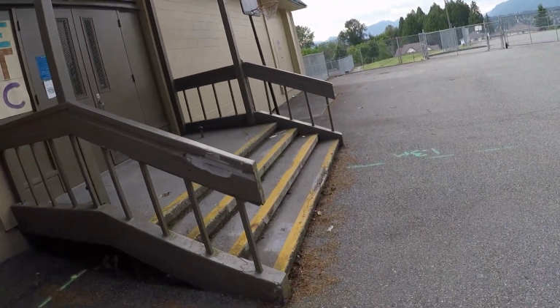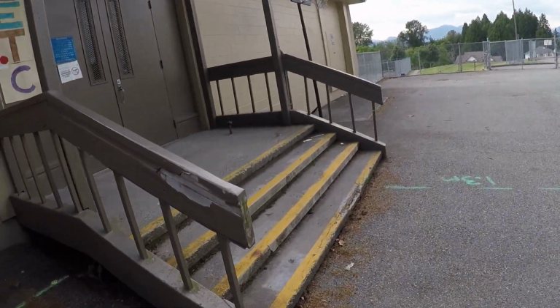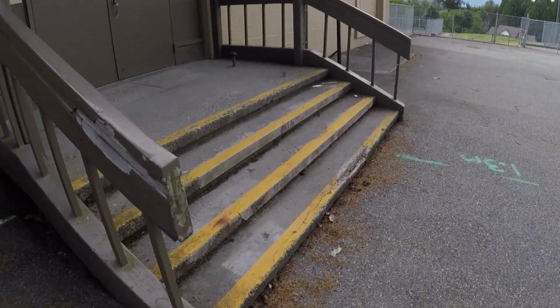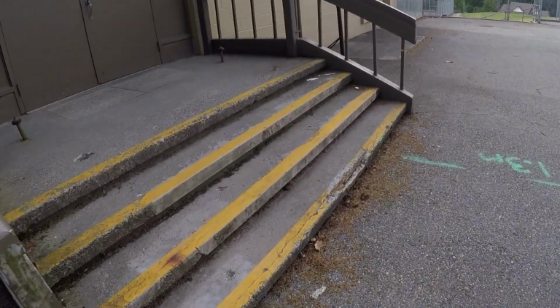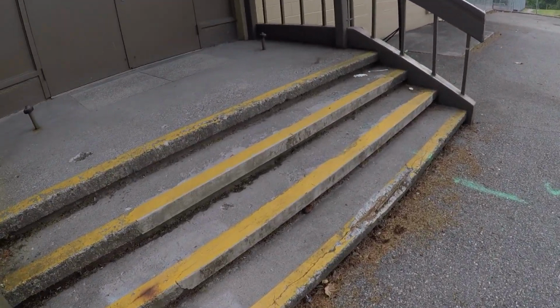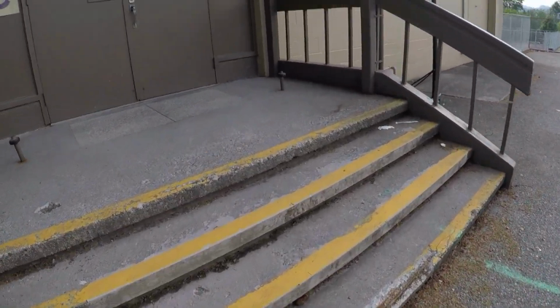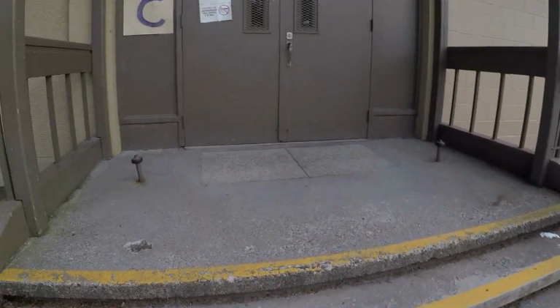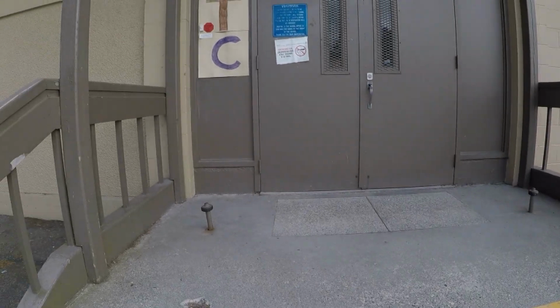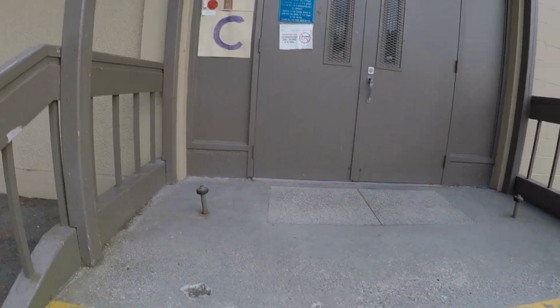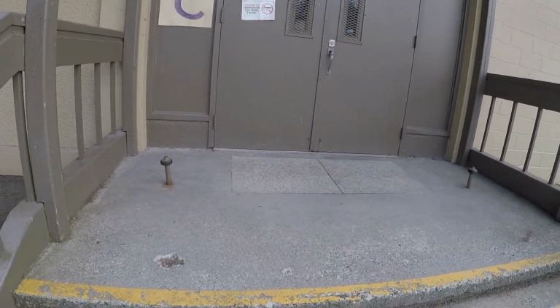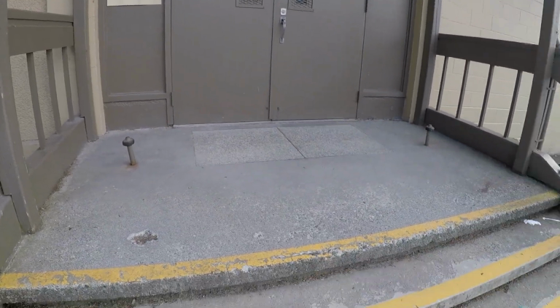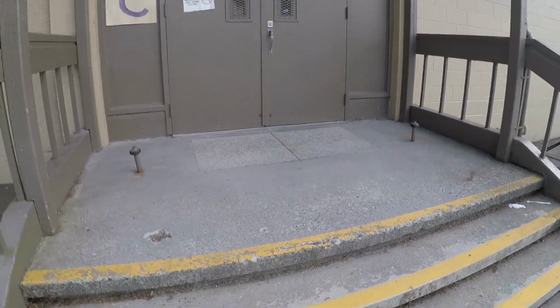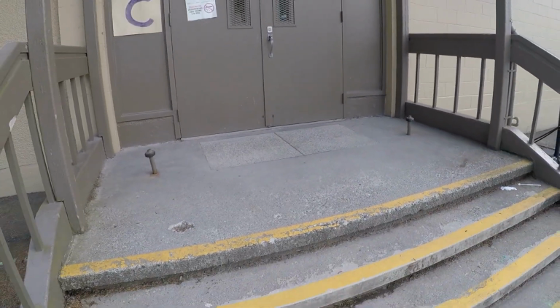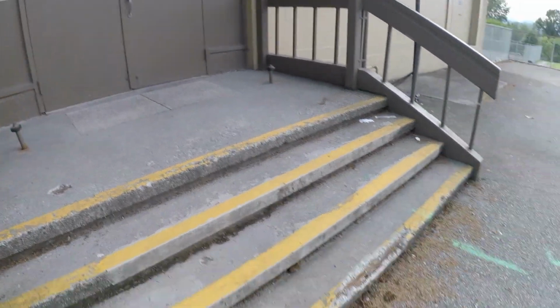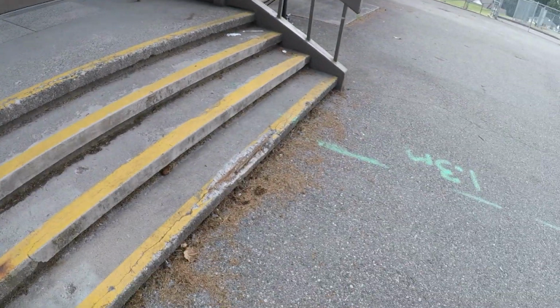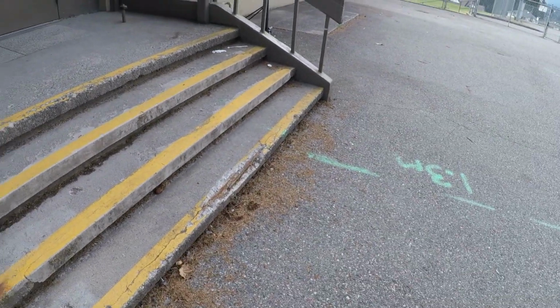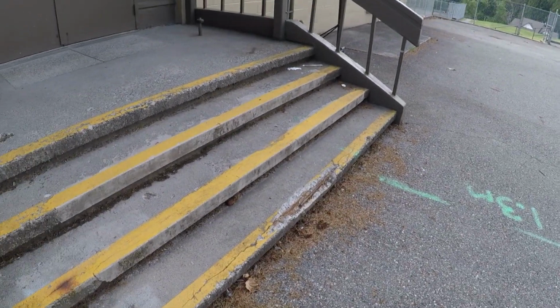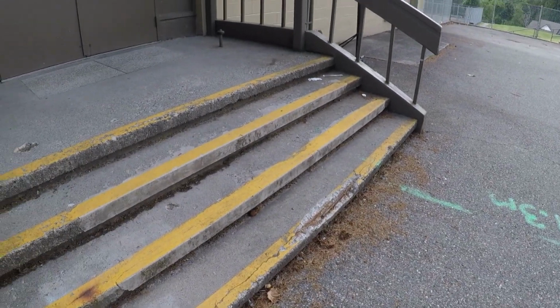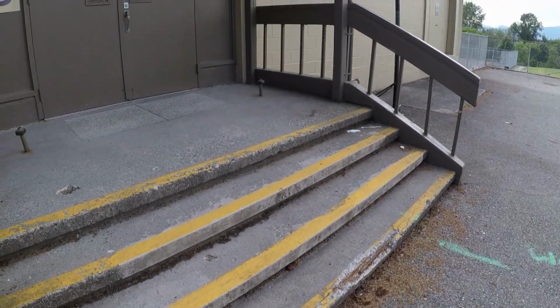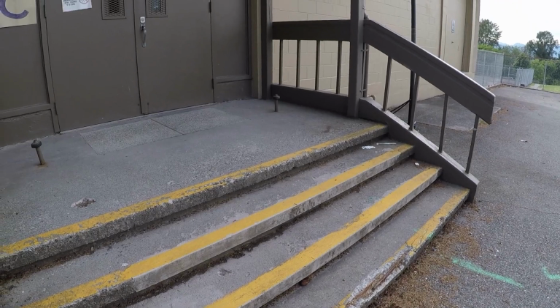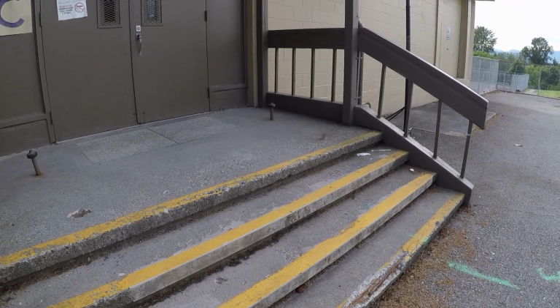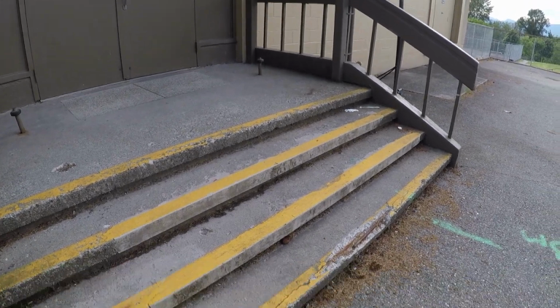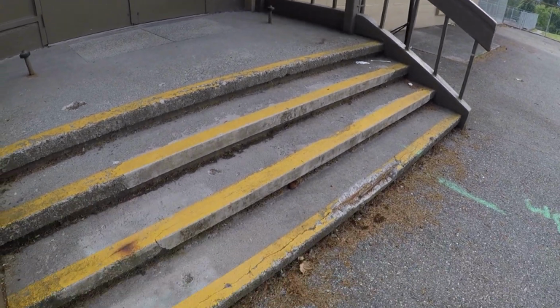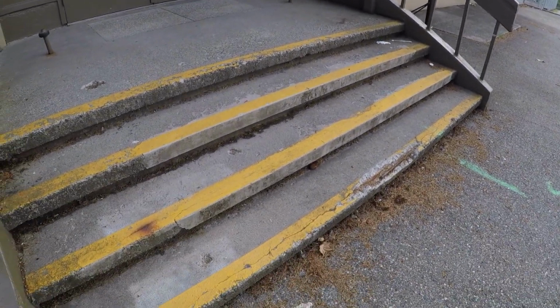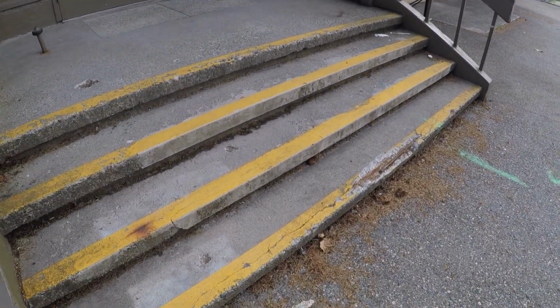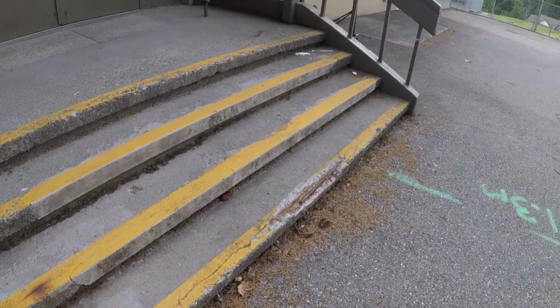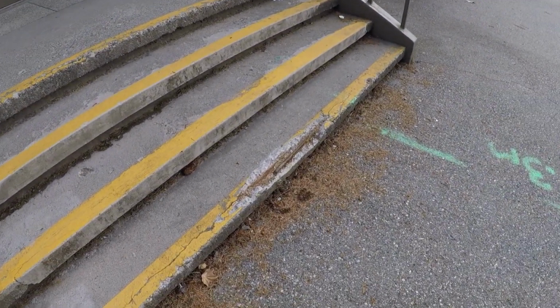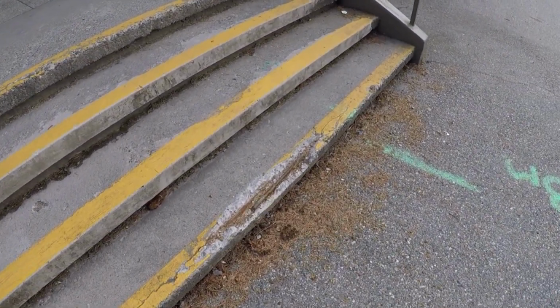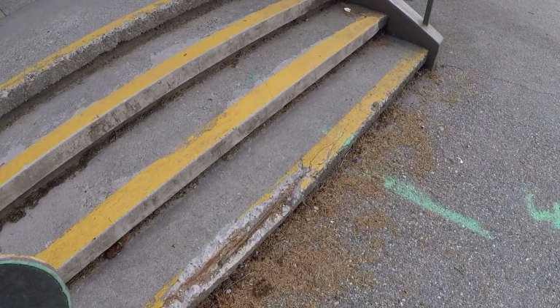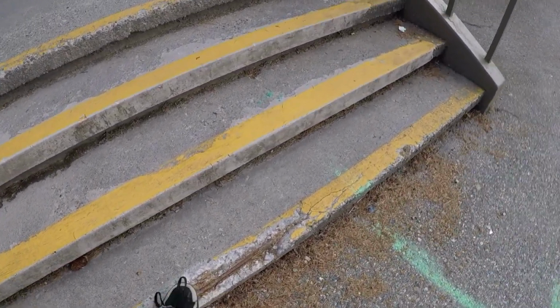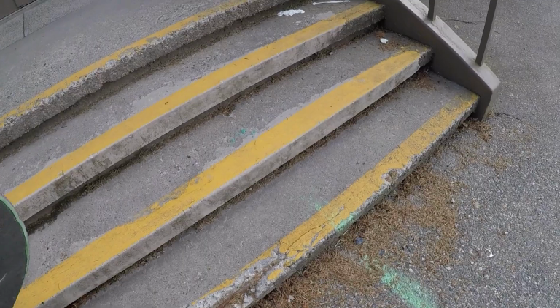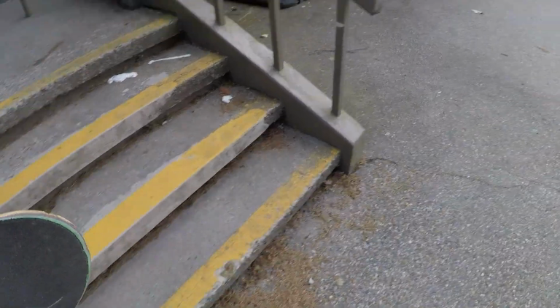There is a four-set here — I even ollied this, surprisingly, it's like one push, boom, got the ollie. That was pretty sick. Did some slides on here obviously, you can see it's been really beat up.